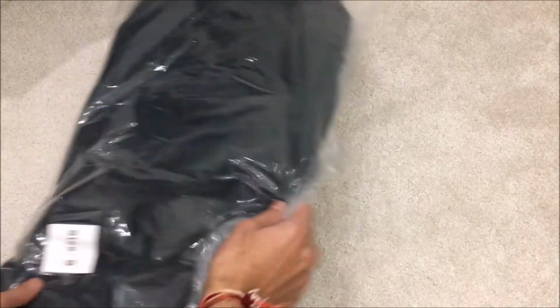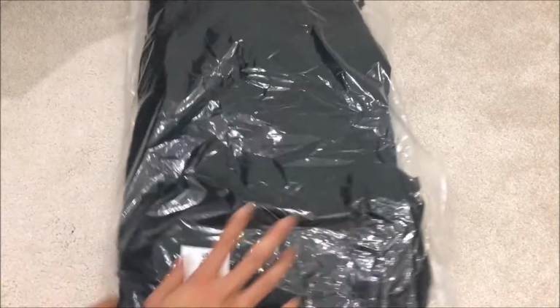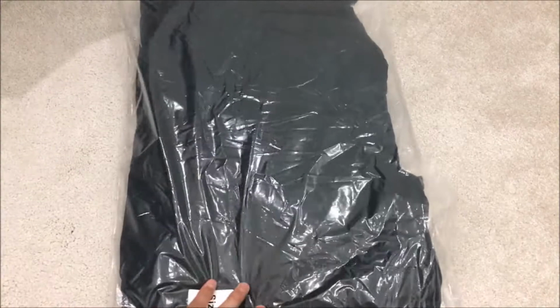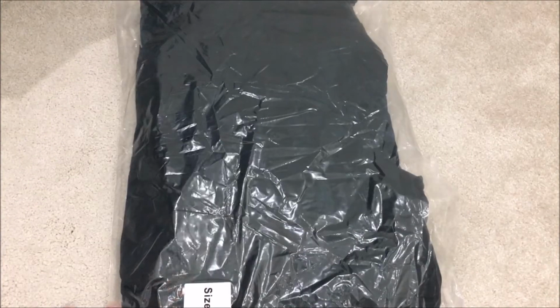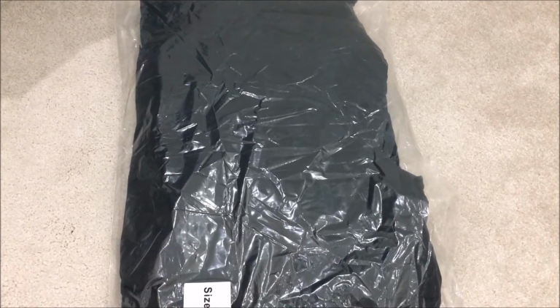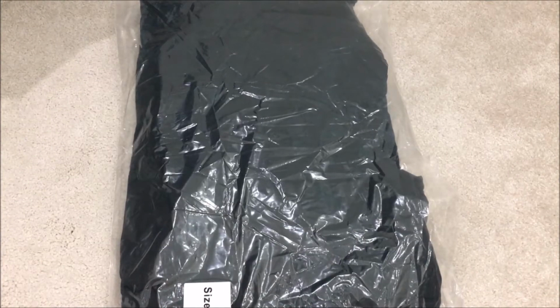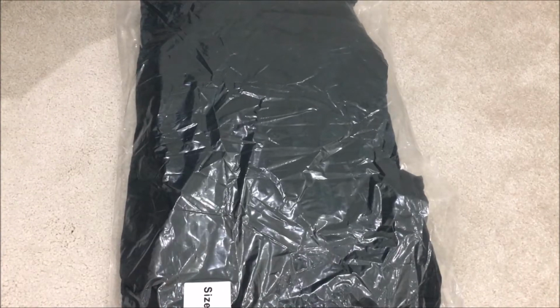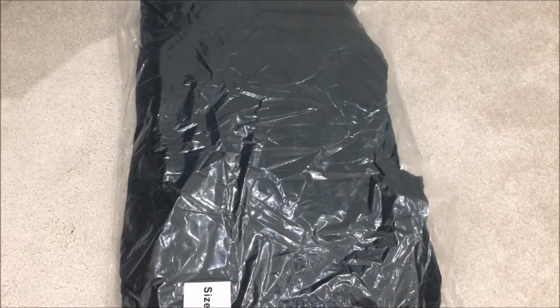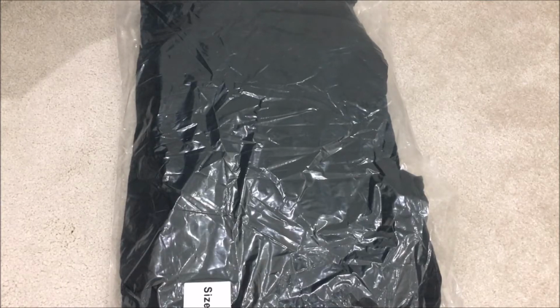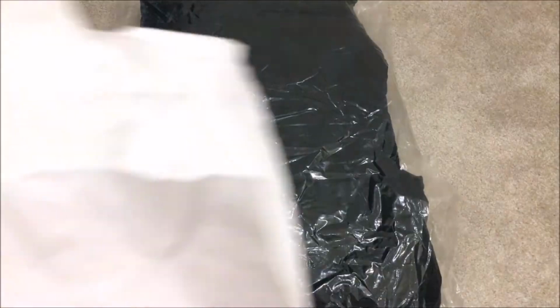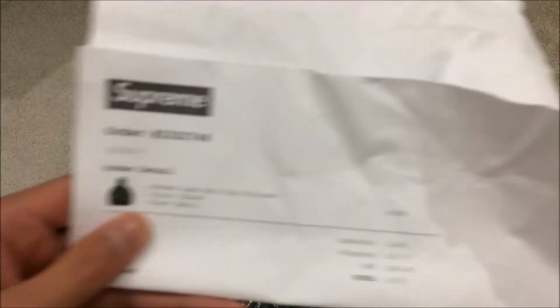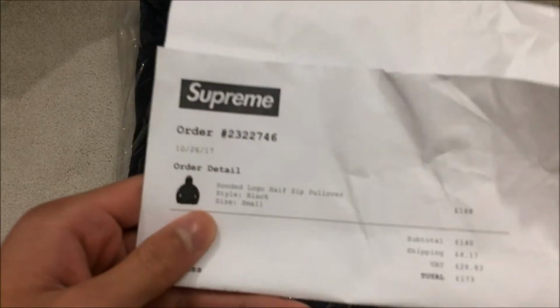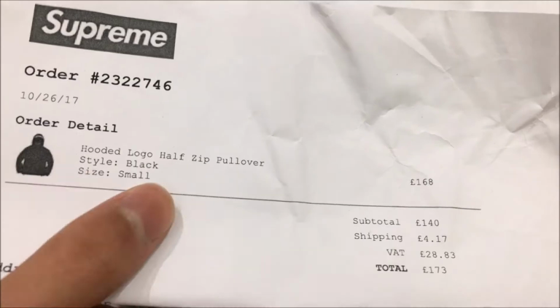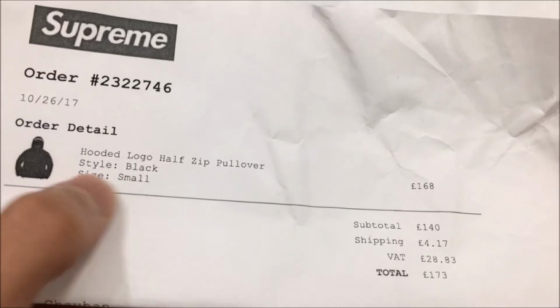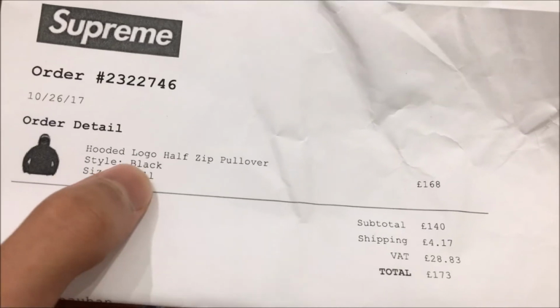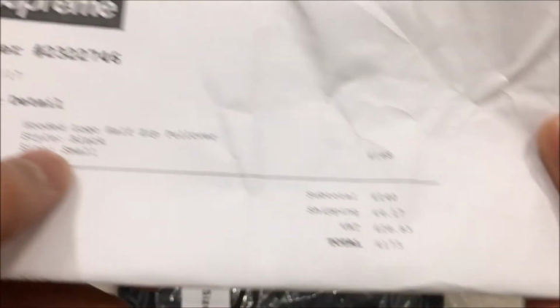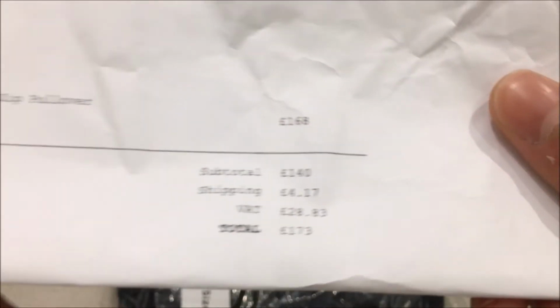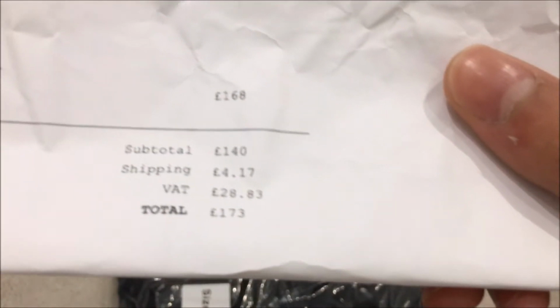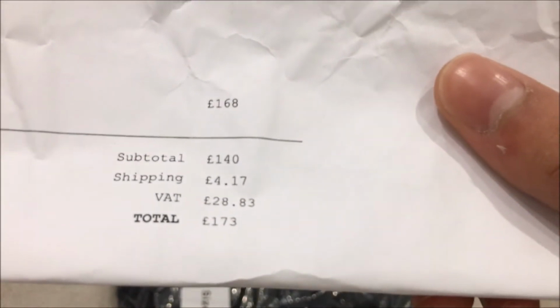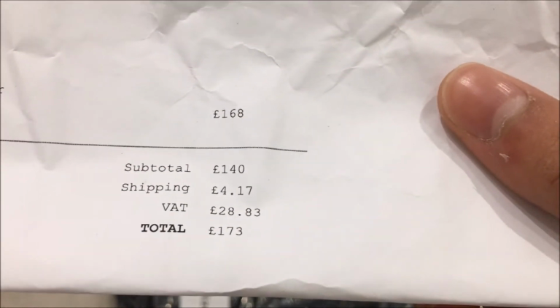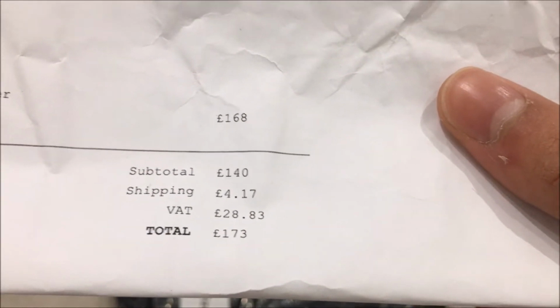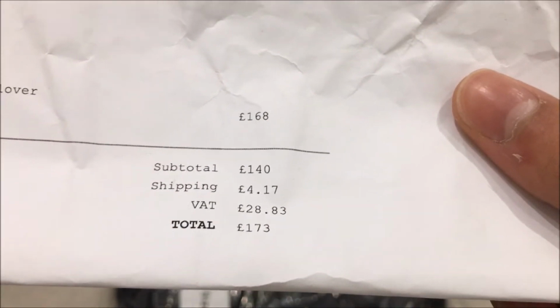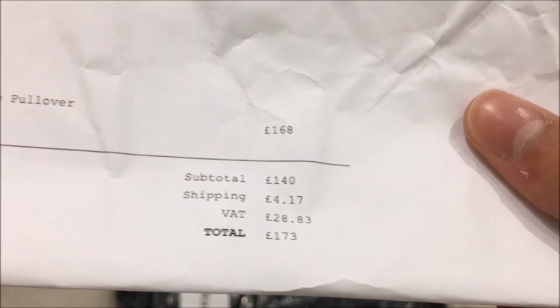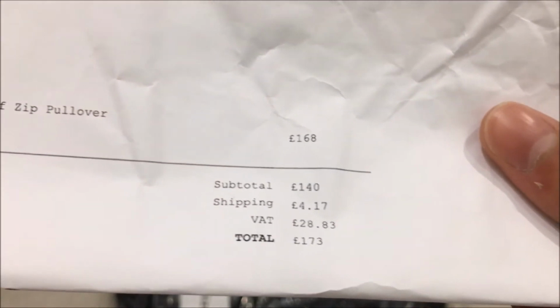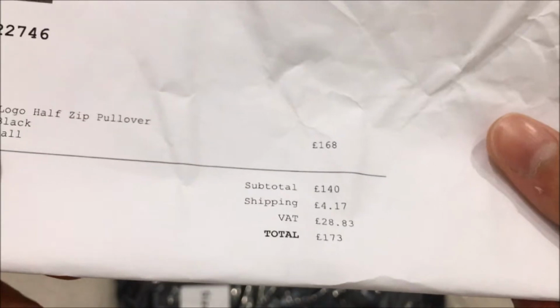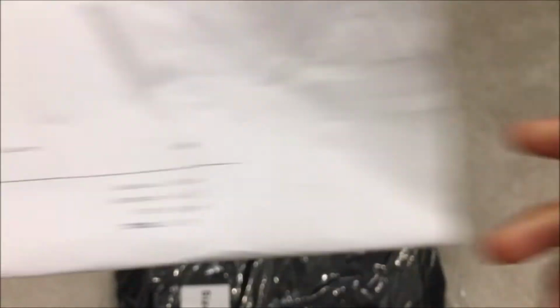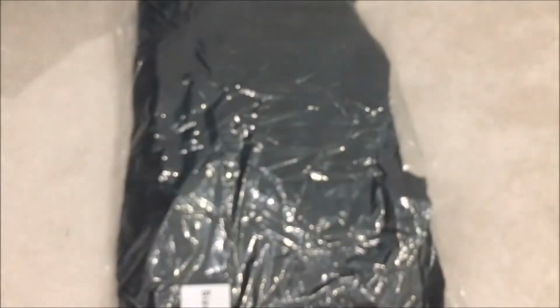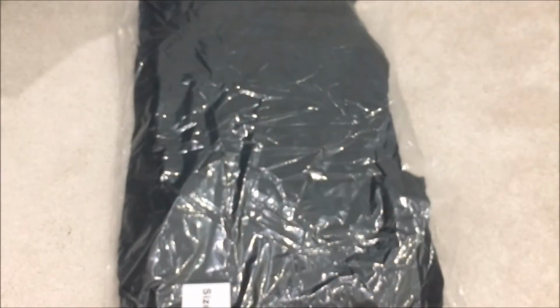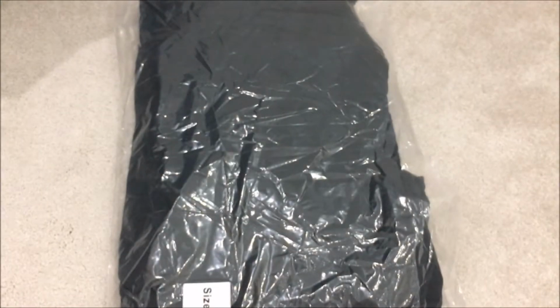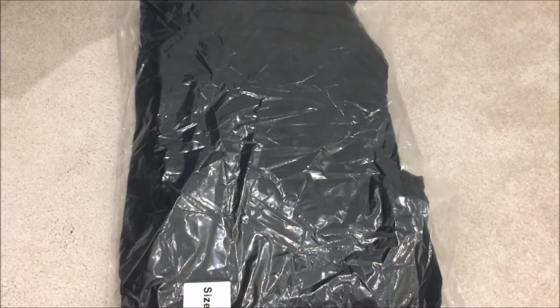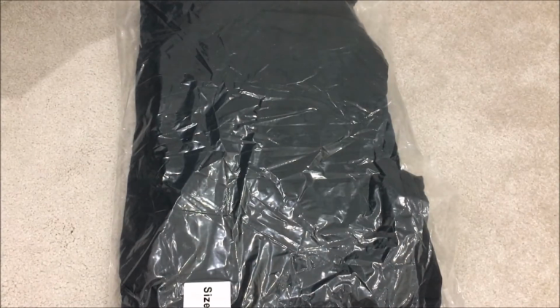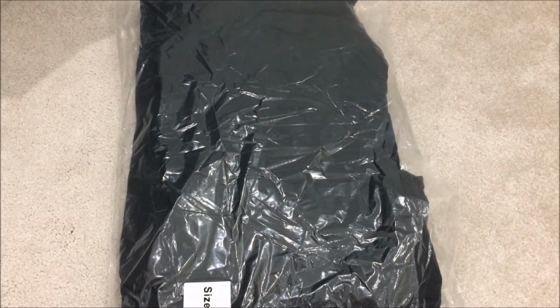Just before I open it up, I'll show you the receipt. Here it is — black, size small, and it was £173 including shipping, which was well worth the price, I think.